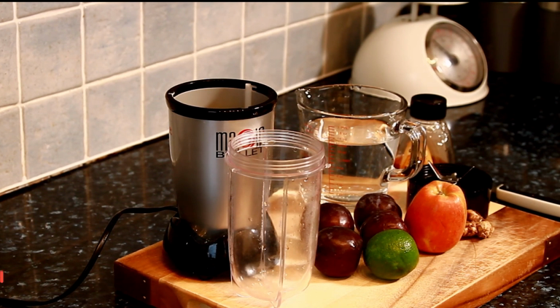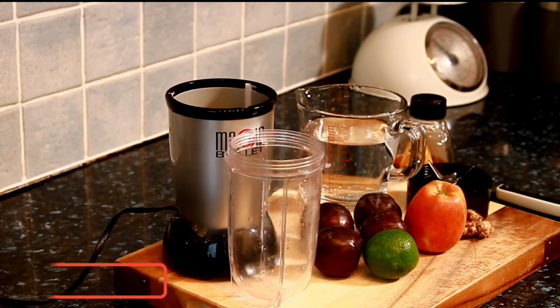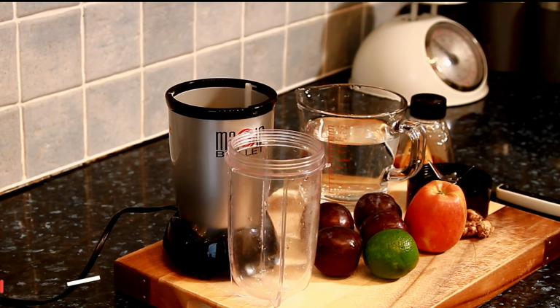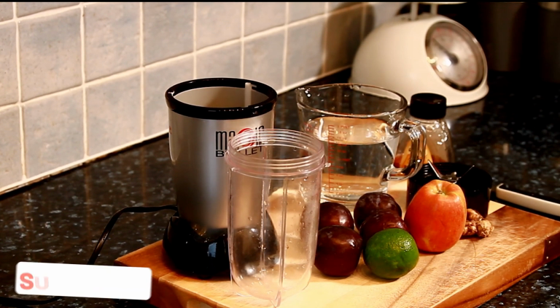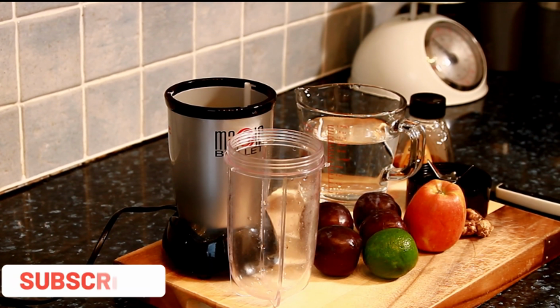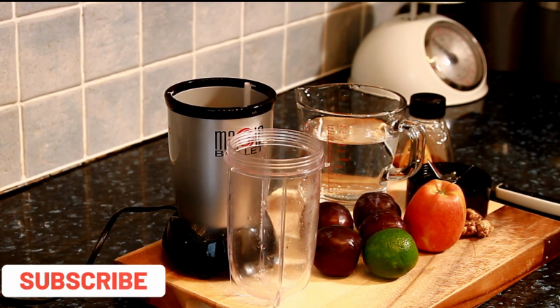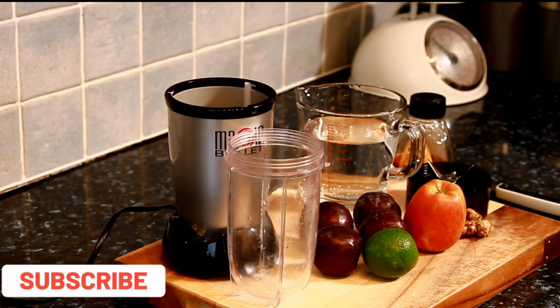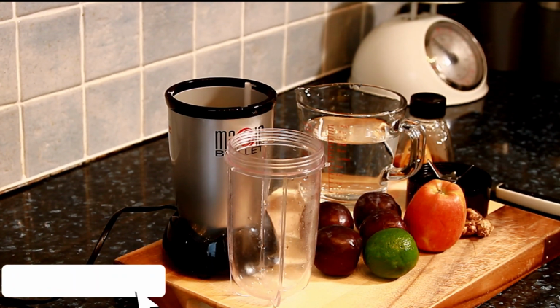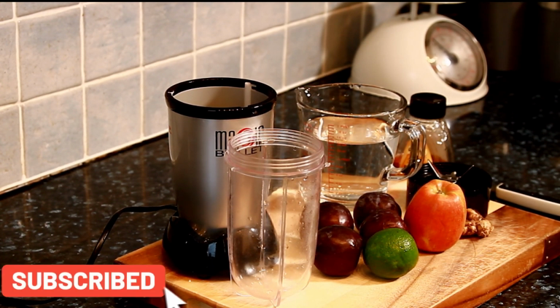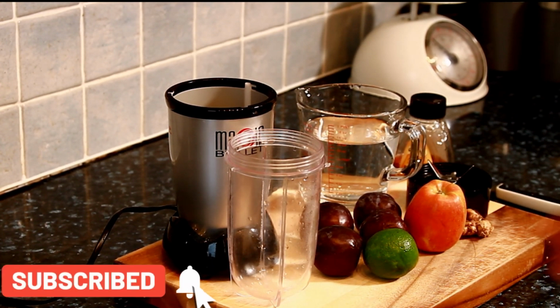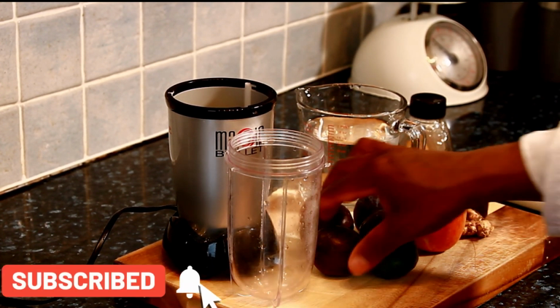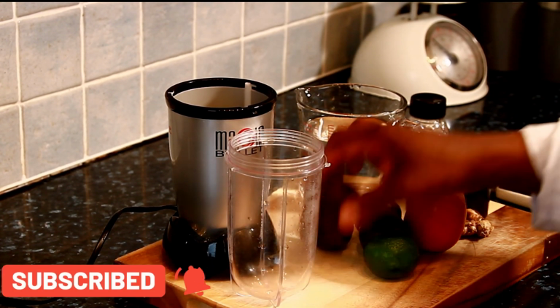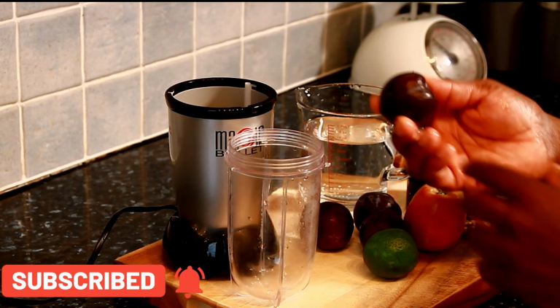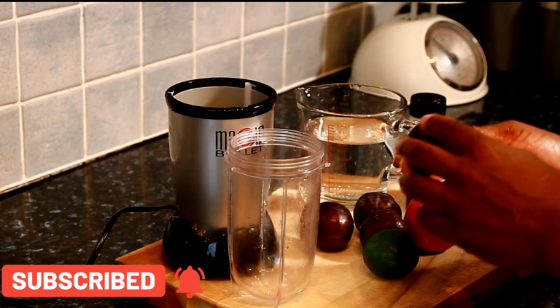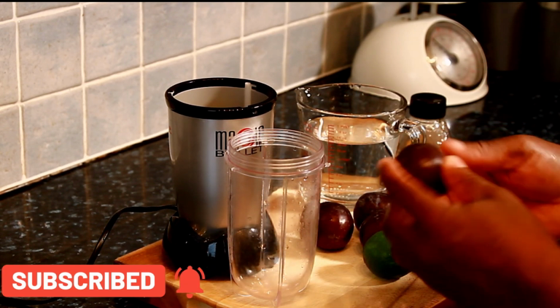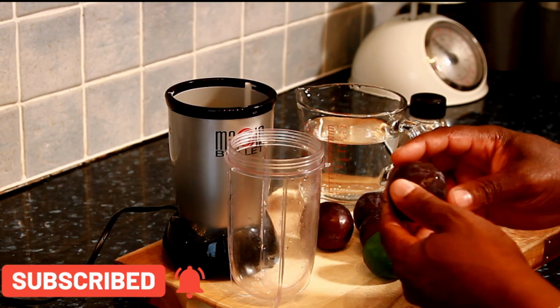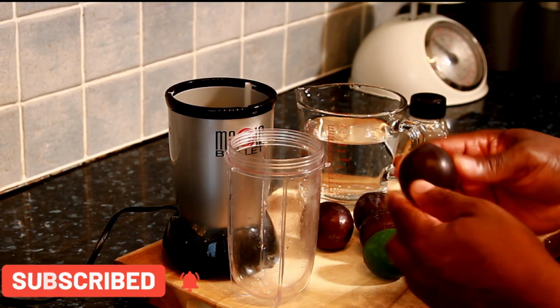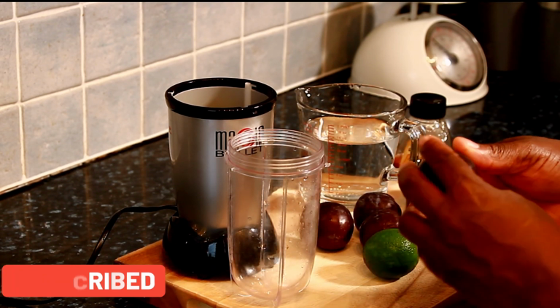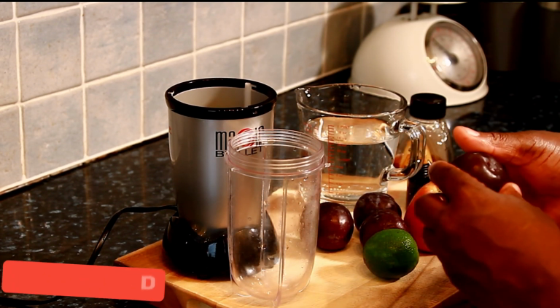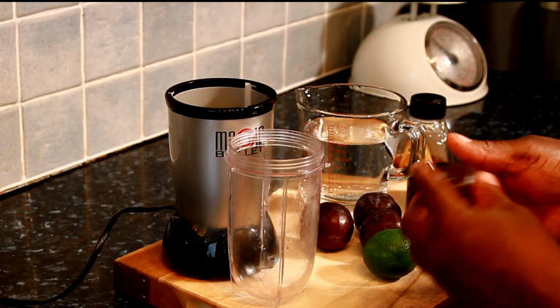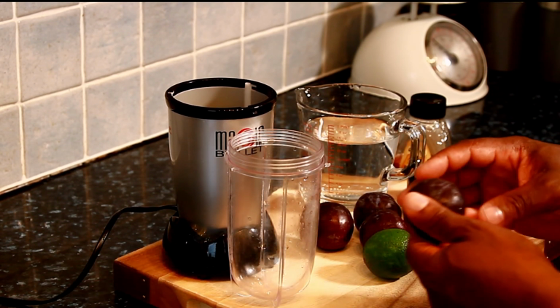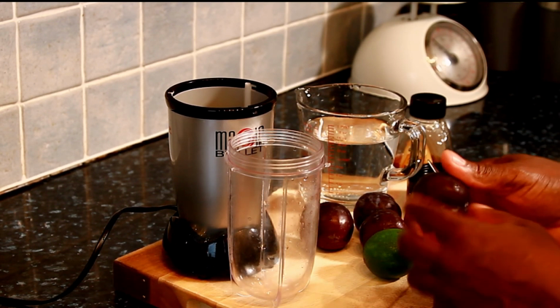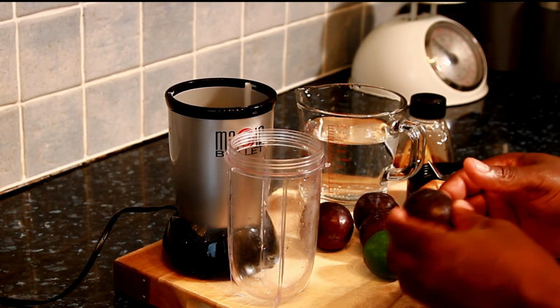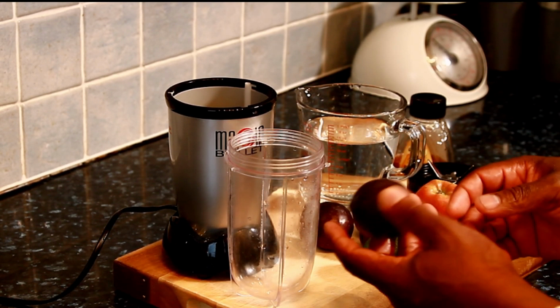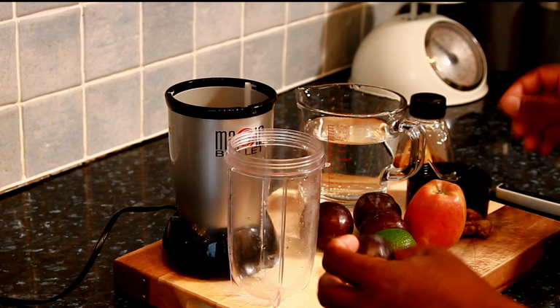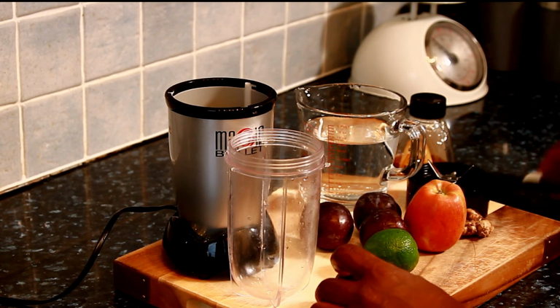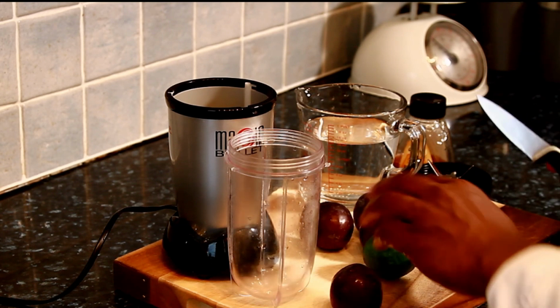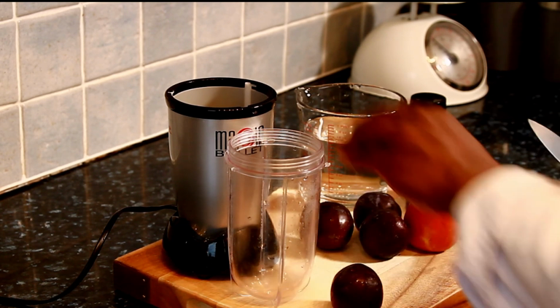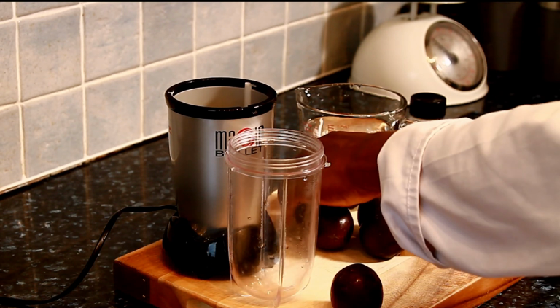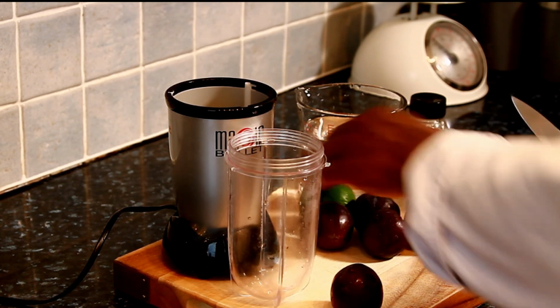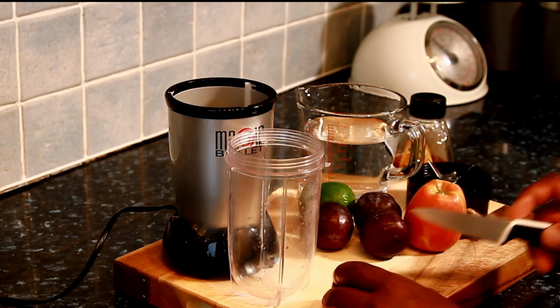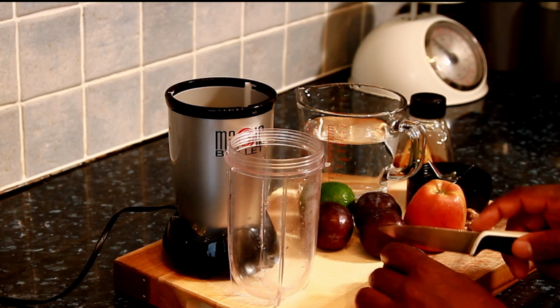Alright guys, so basically right here I'm gonna be making a lovely simple plum juice. This is some leftover plum — gonna make a nice lovely plum juice.